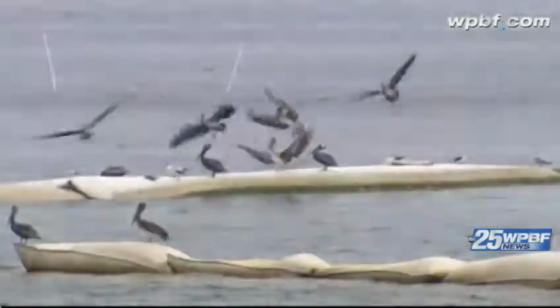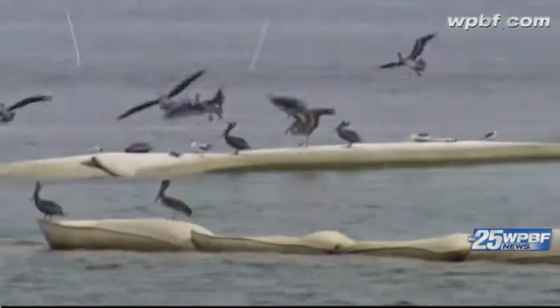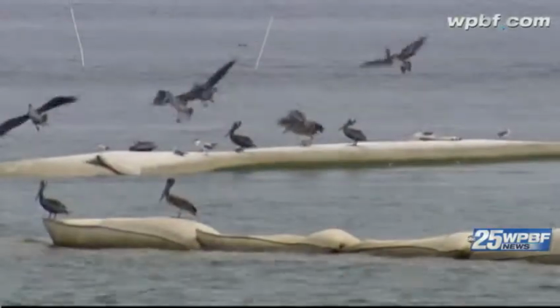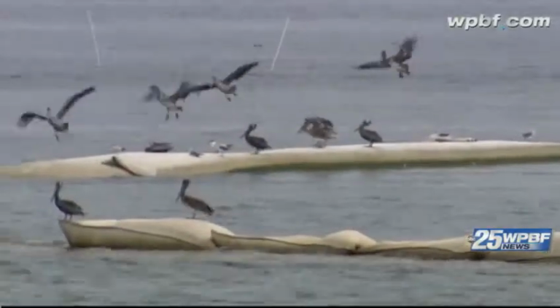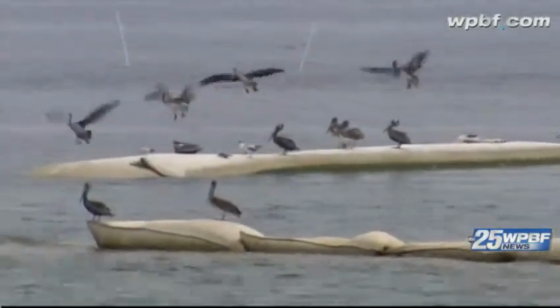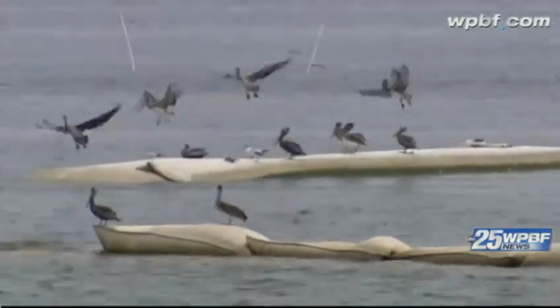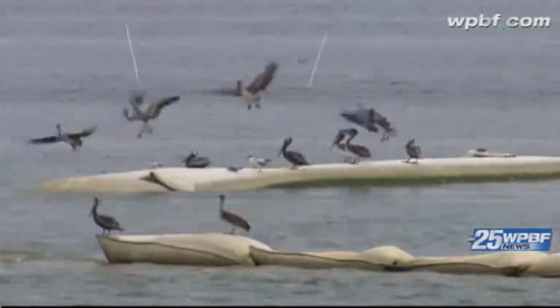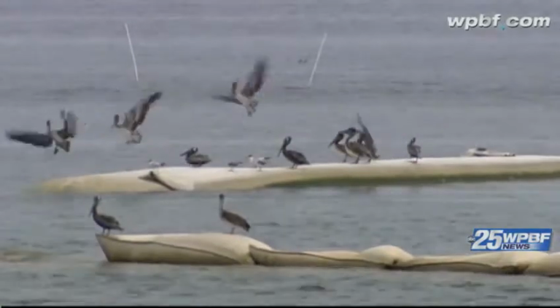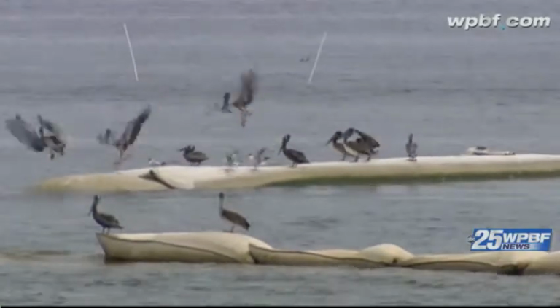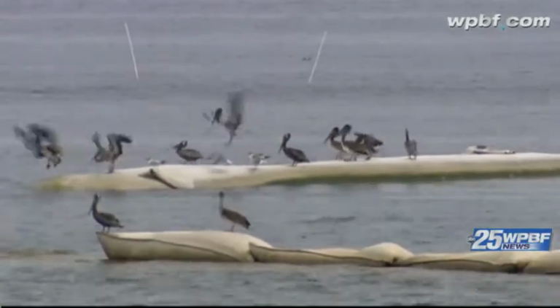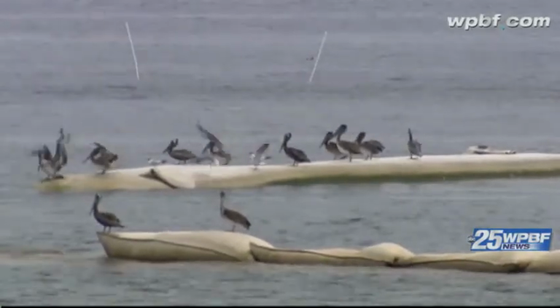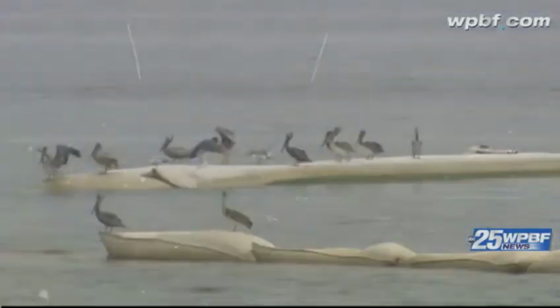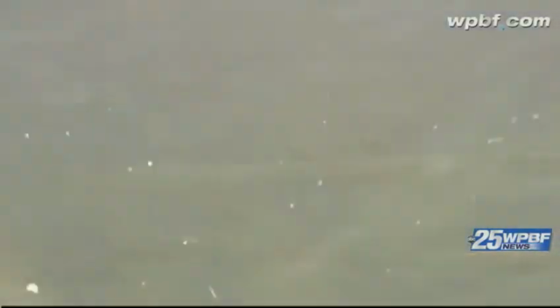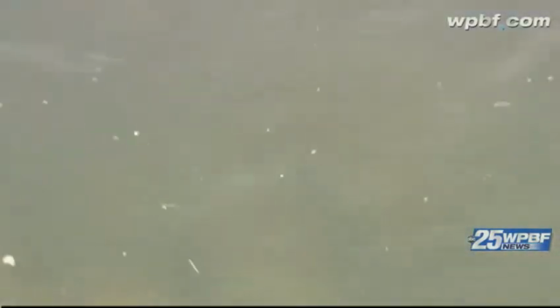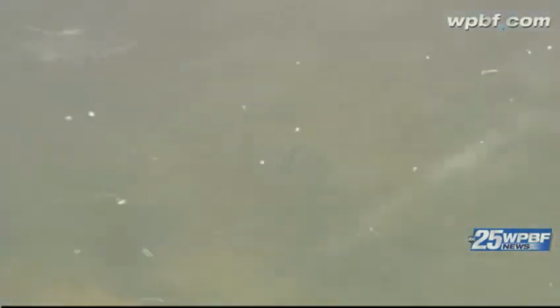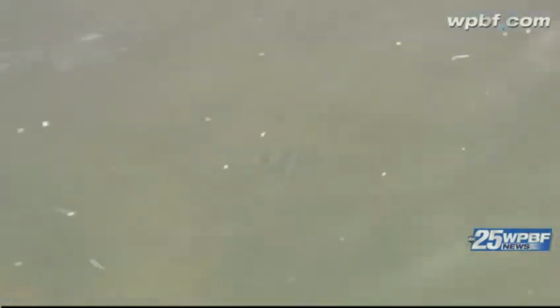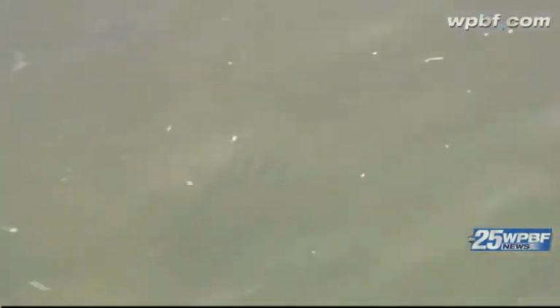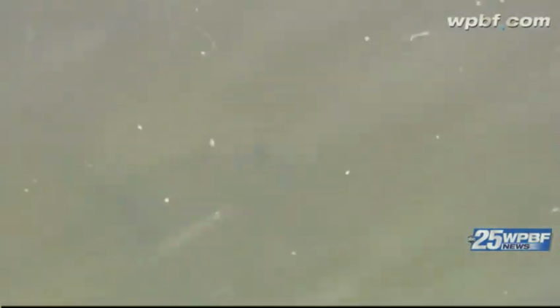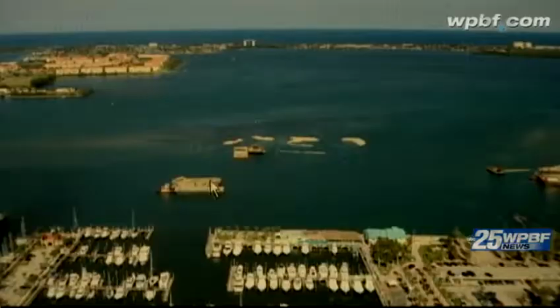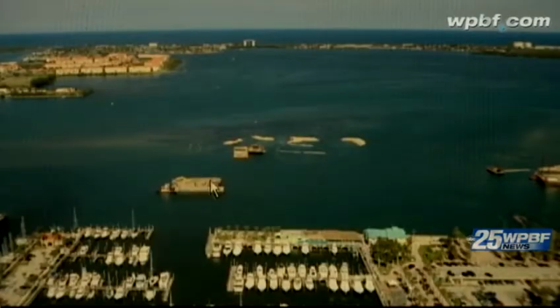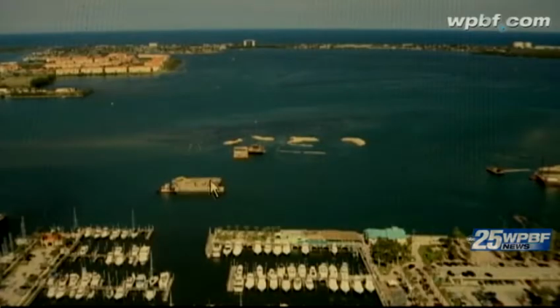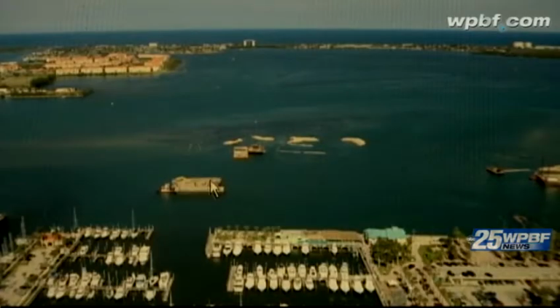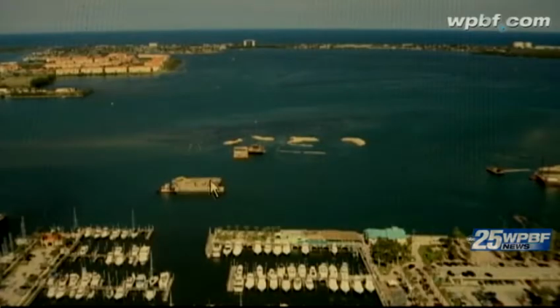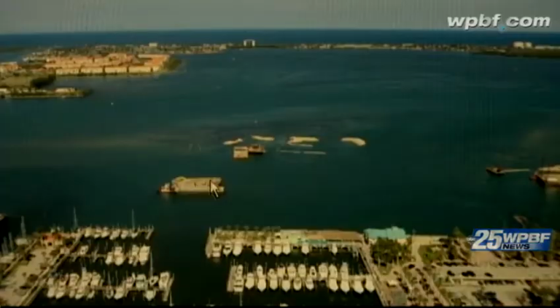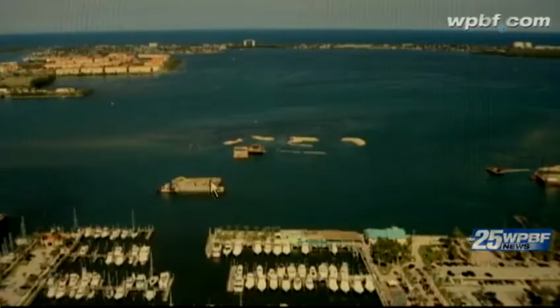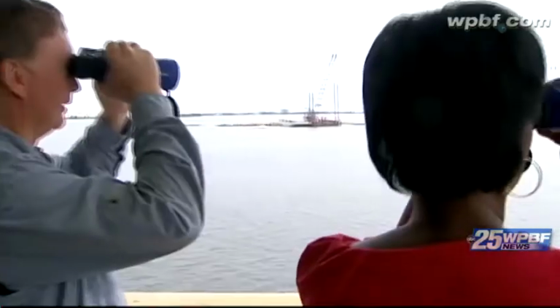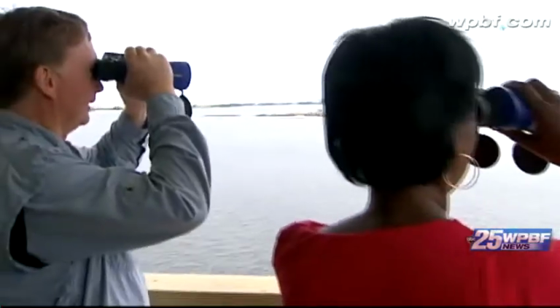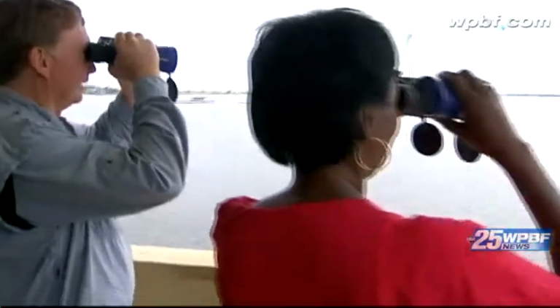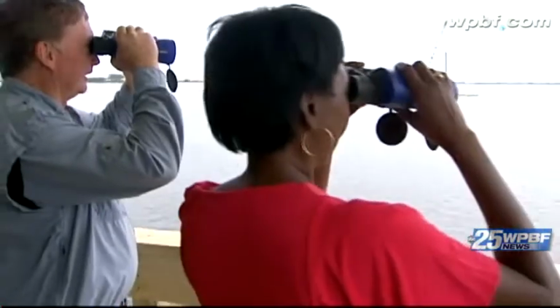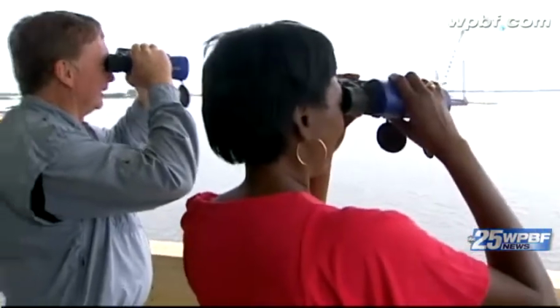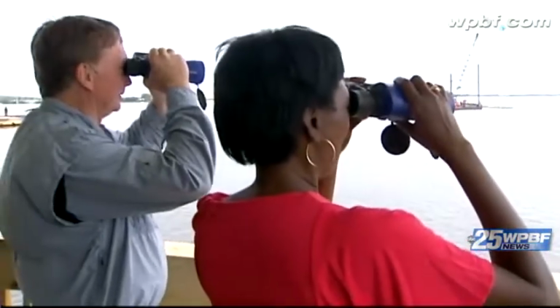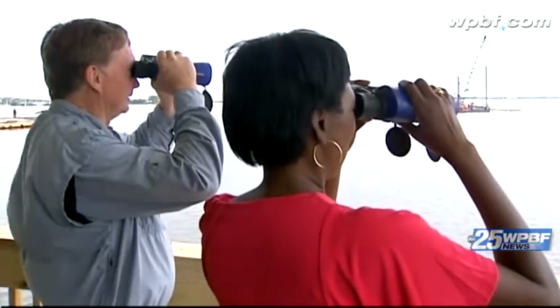City officials say the islands will also provide a habitat for birds and other wildlife. They say the project will also make the Fort Pierce Marina the perfect spot for birdwatchers and tourism.